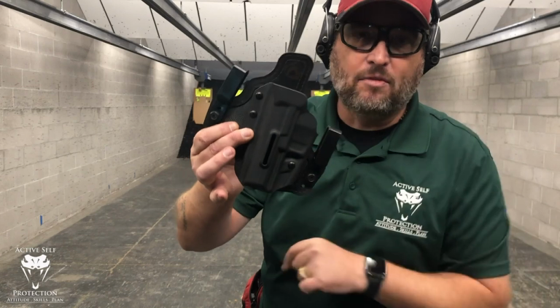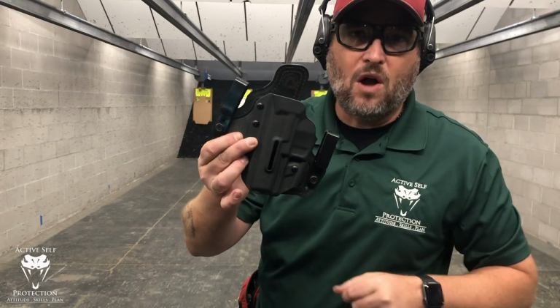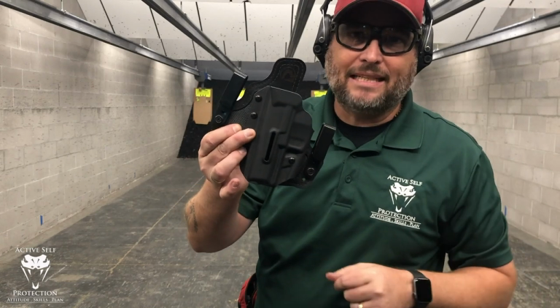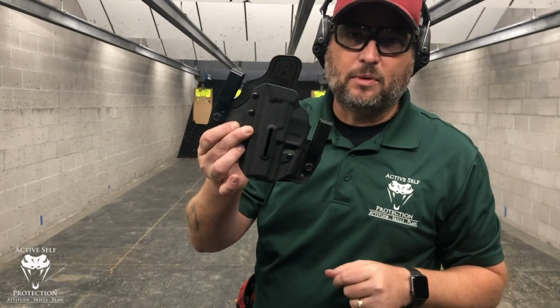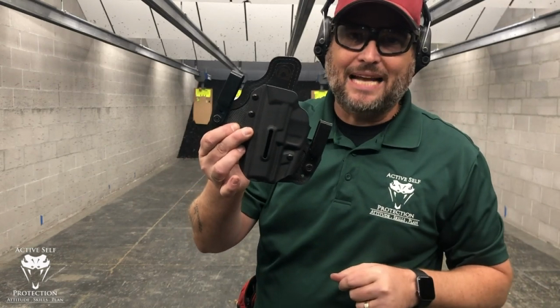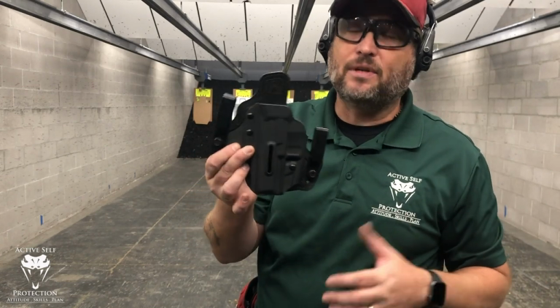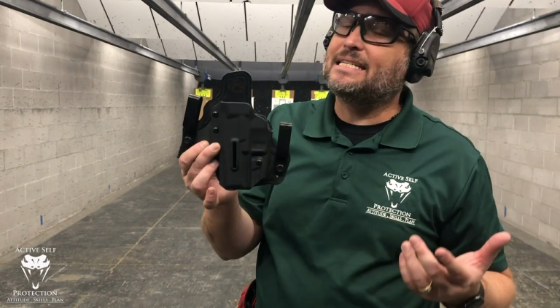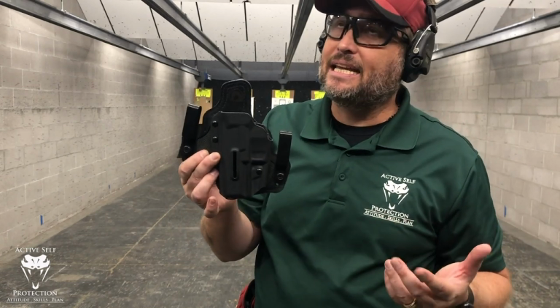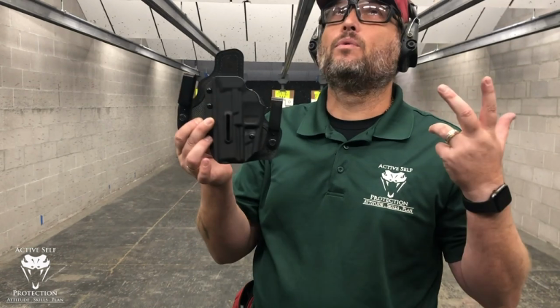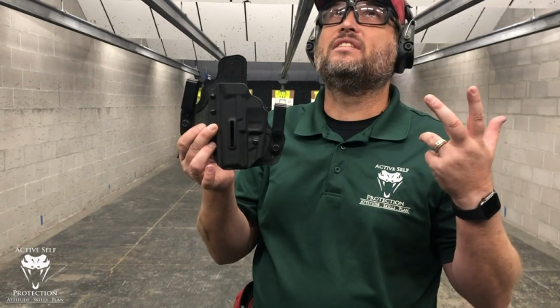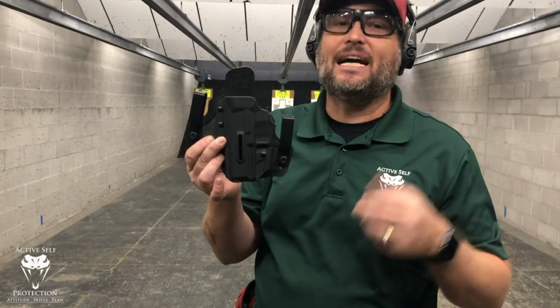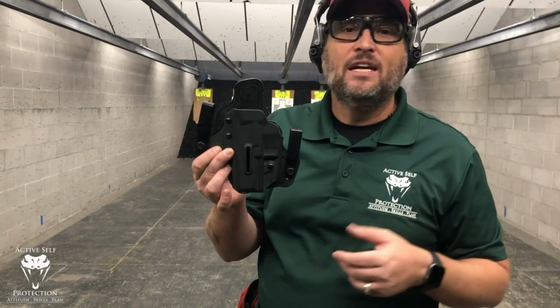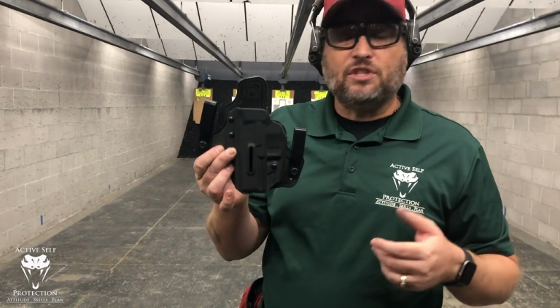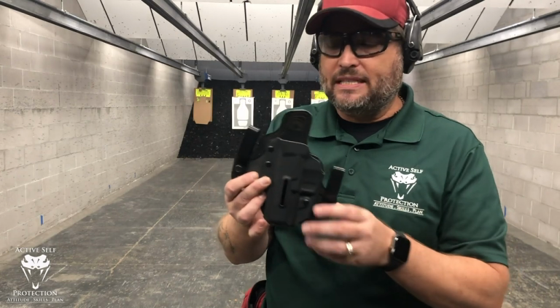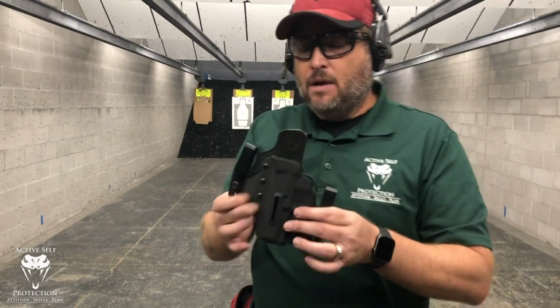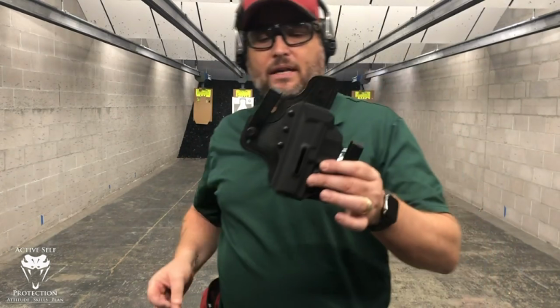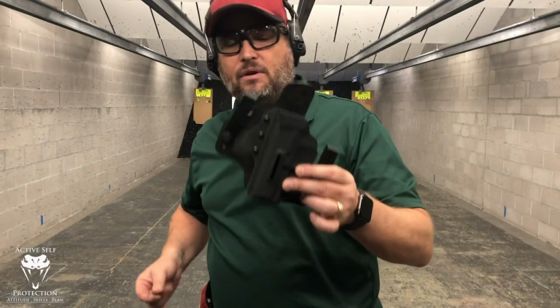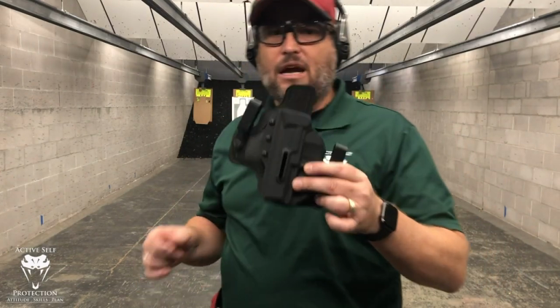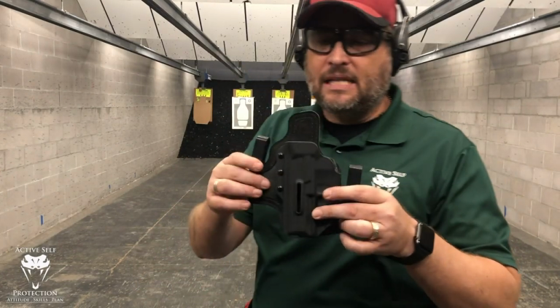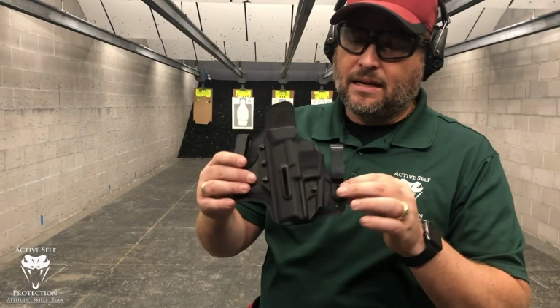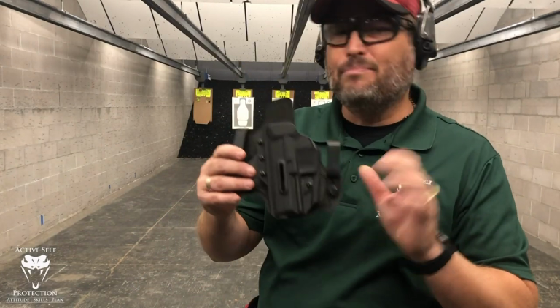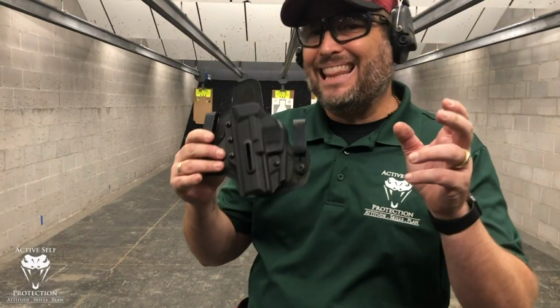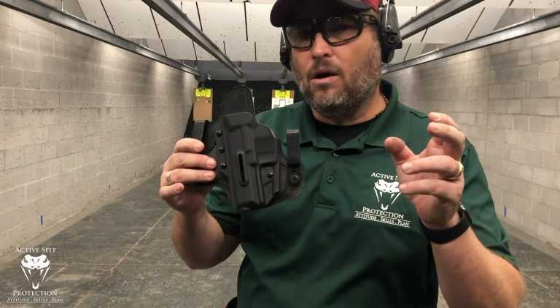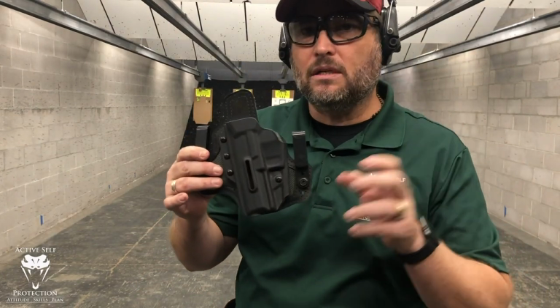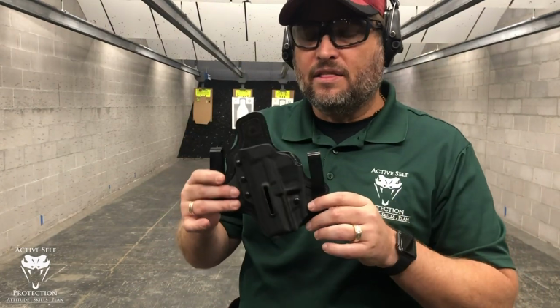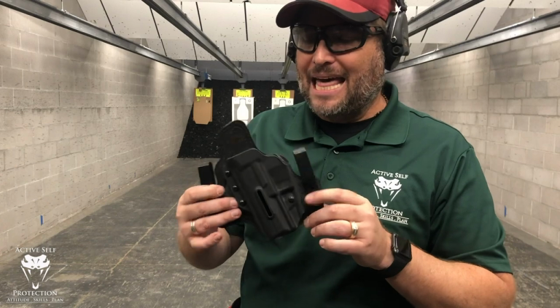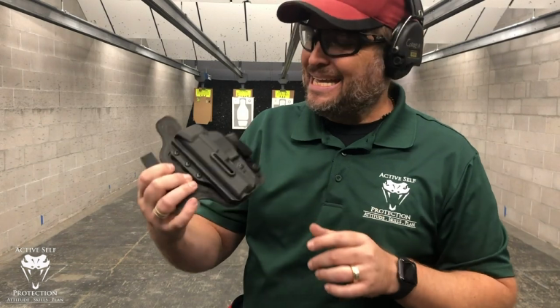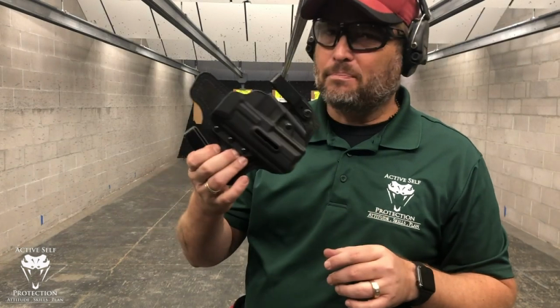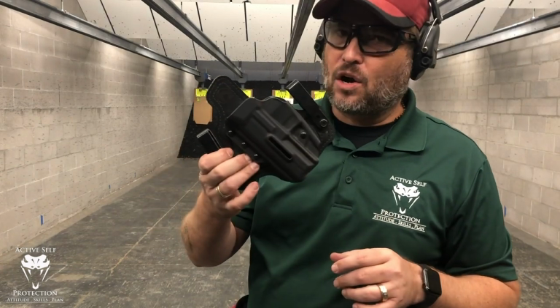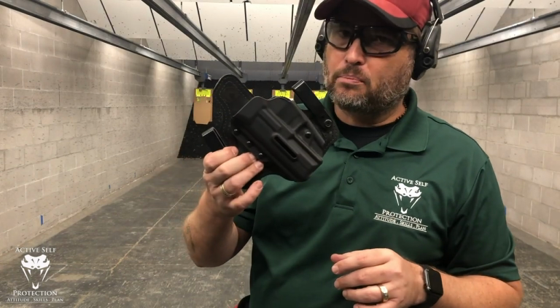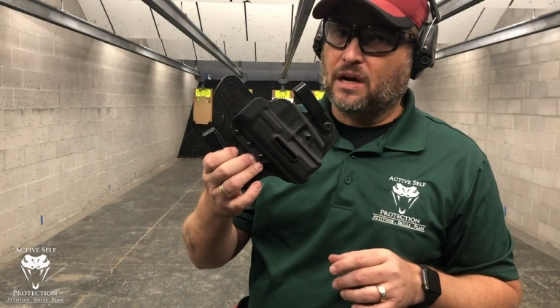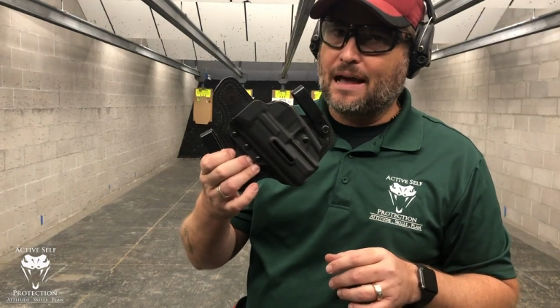Hey everybody, welcome to Active Self-Protection Extra, today's Sunday gear review. We're here at C2 Tactical doing some shooting today, but I want to talk to you about the only hybrid-like holster that I like. It is the Black Arch Protoss M.